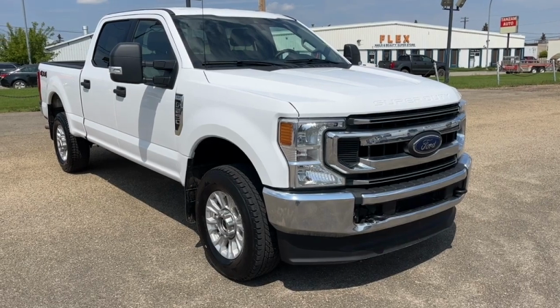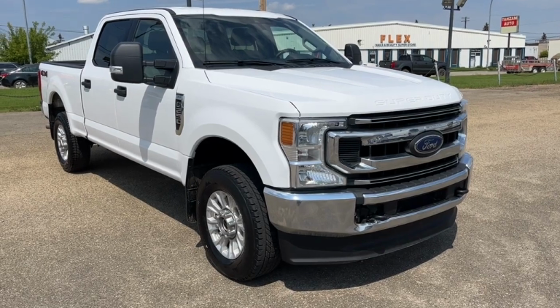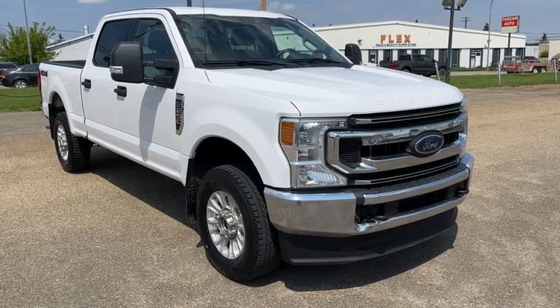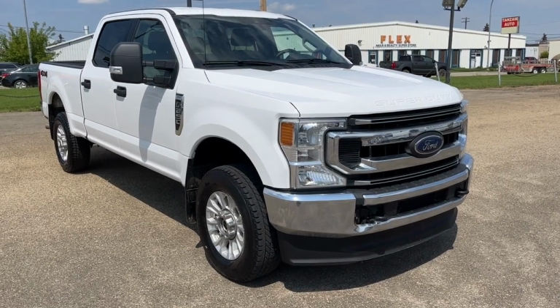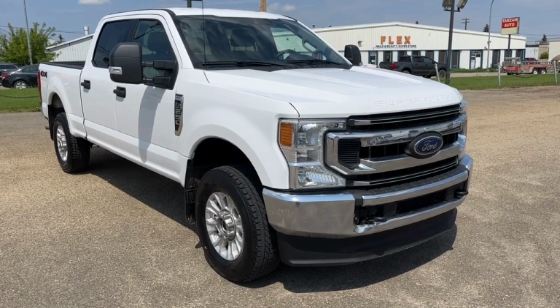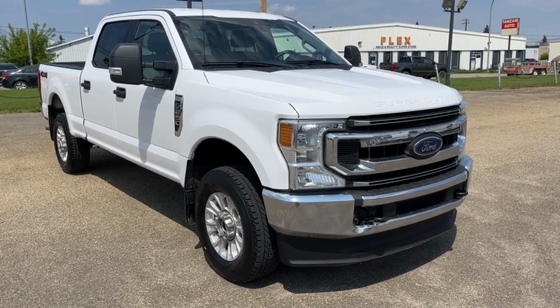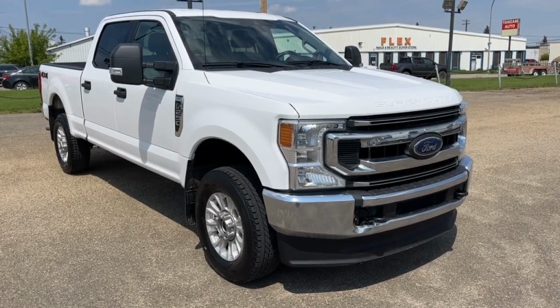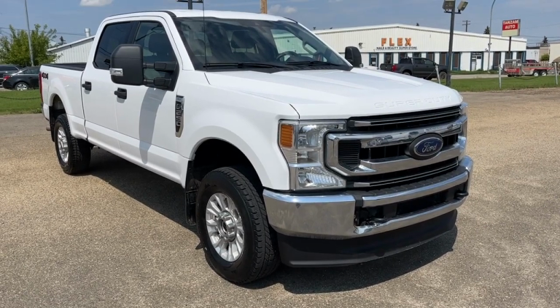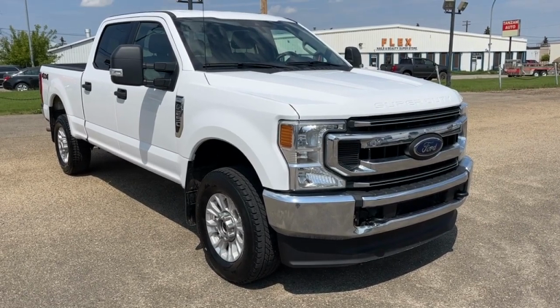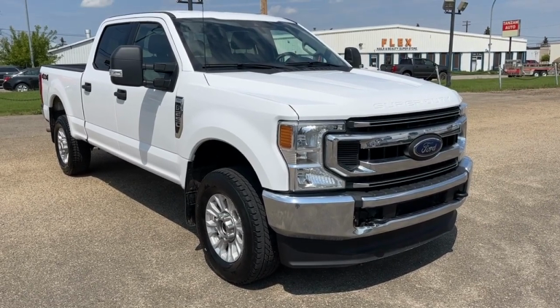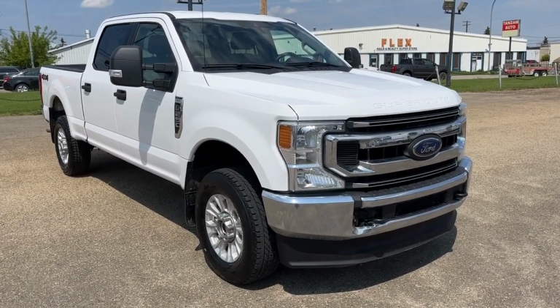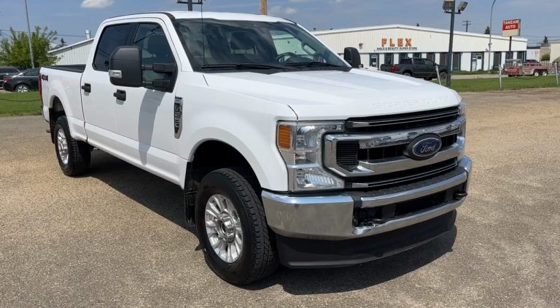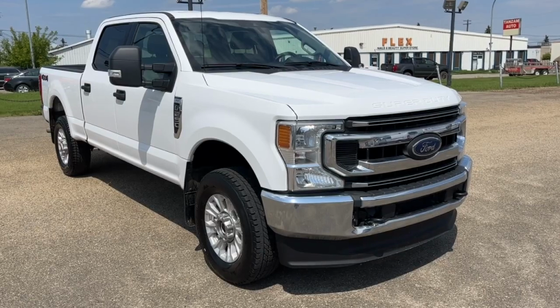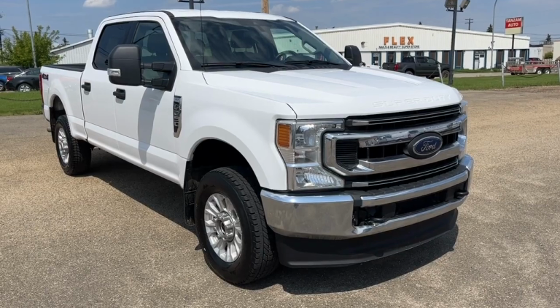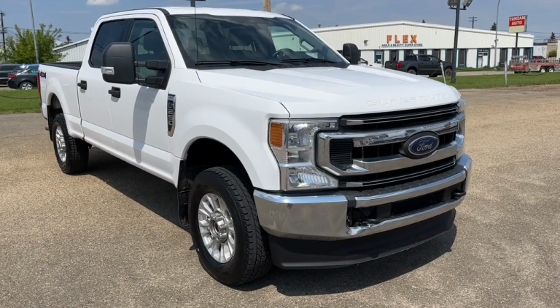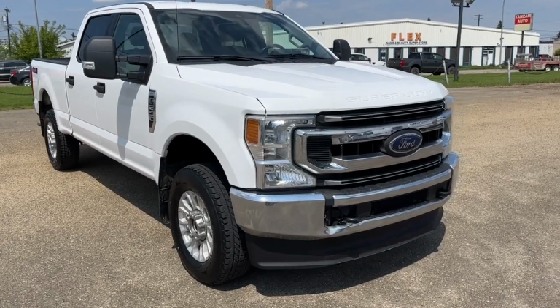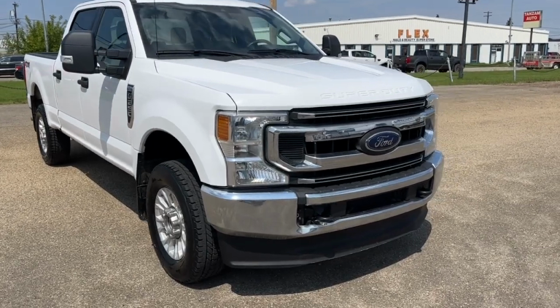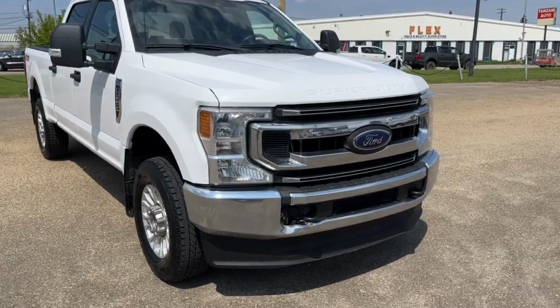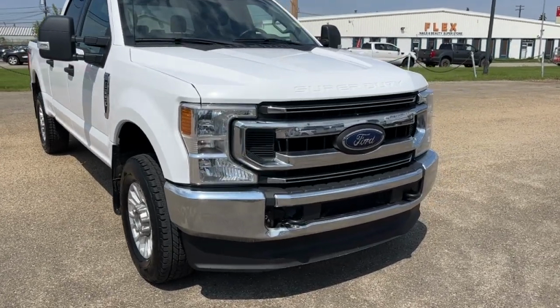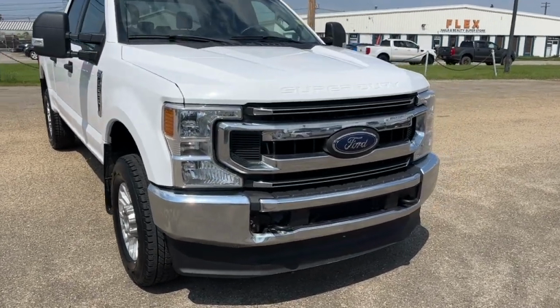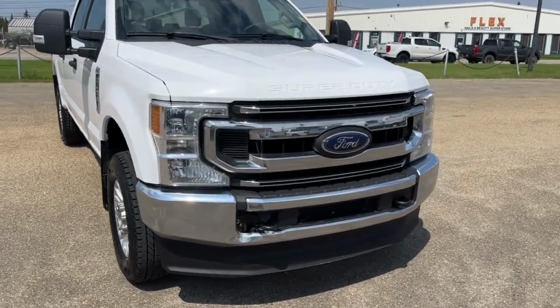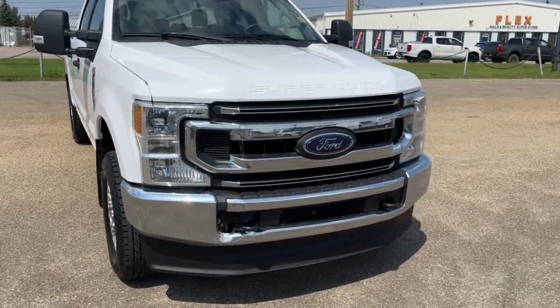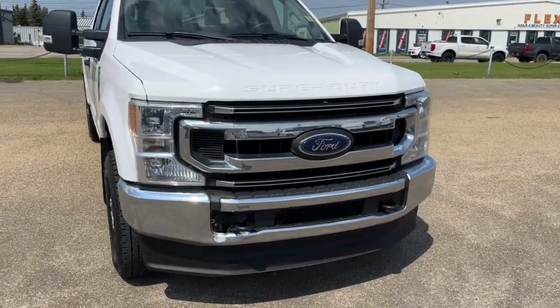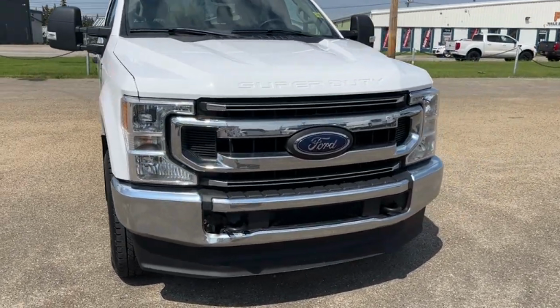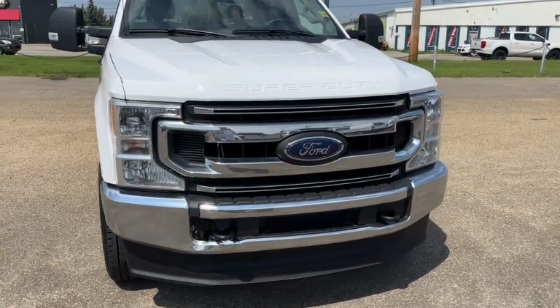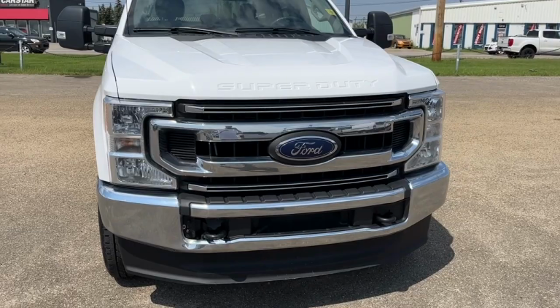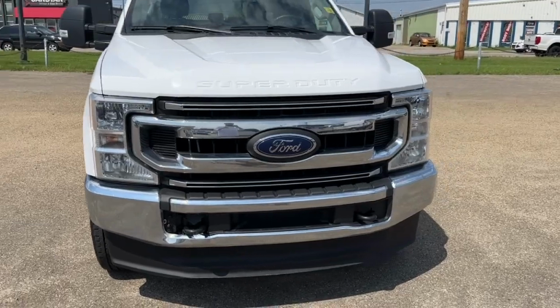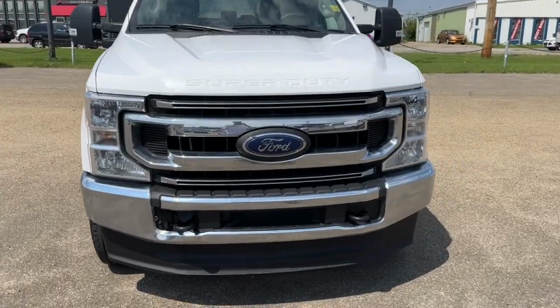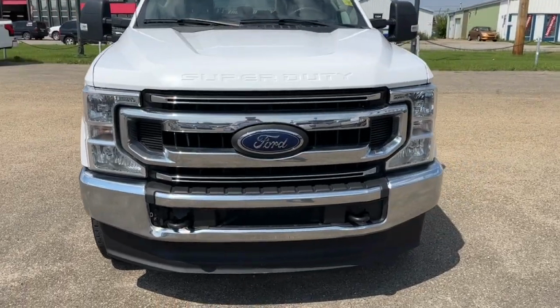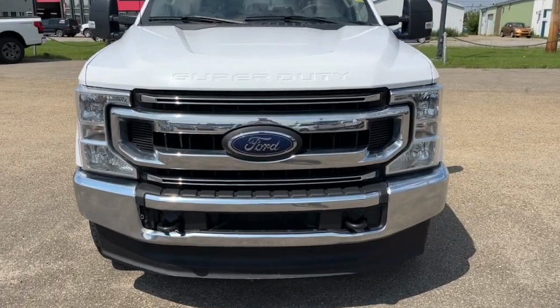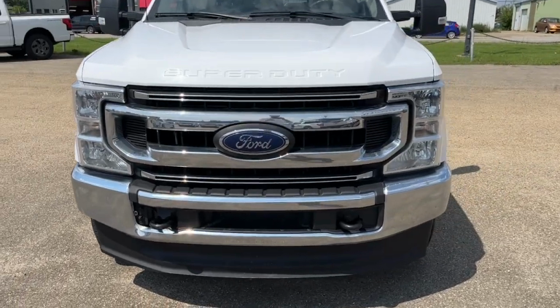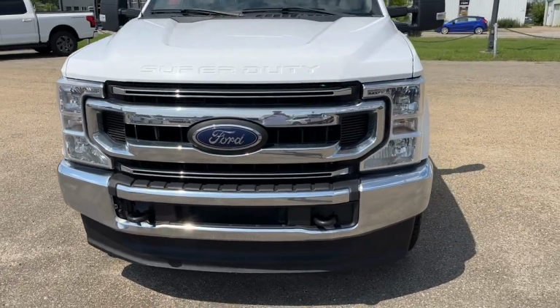Hey, it's Noah here at Freedom Ford showing this 2020 Ford F-250 XLT Crew Cab. This truck comes equipped with a 6.2L V8 motor and a 6-speed automatic transmission.